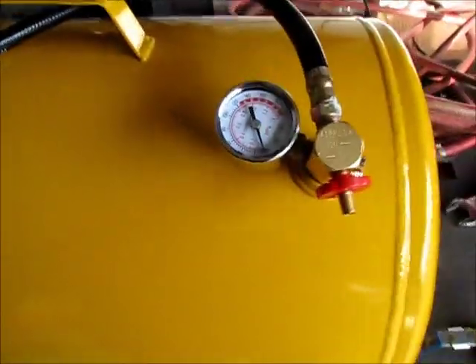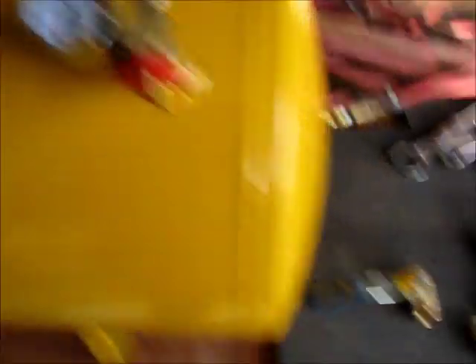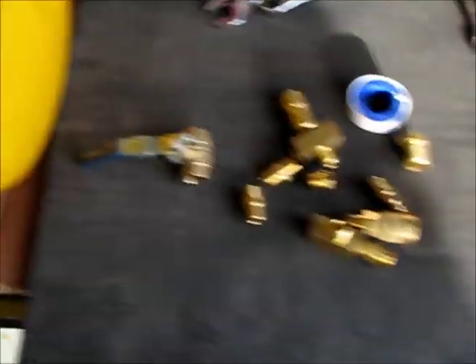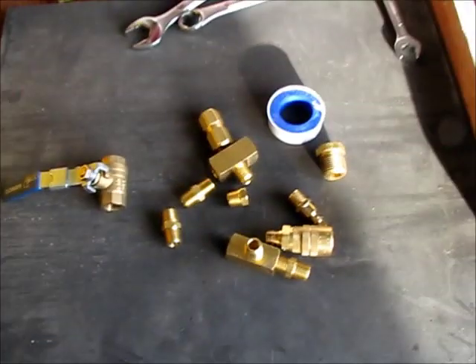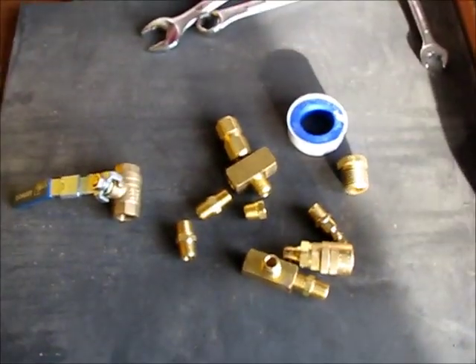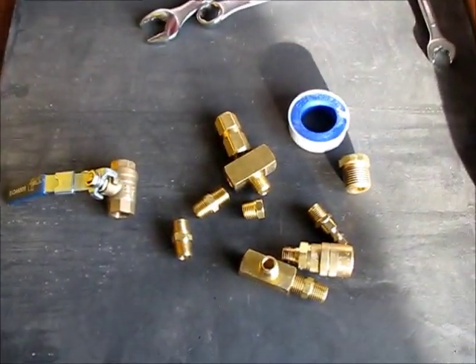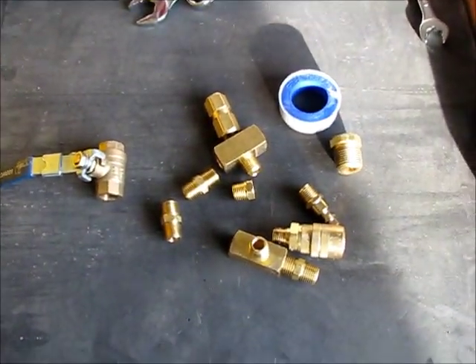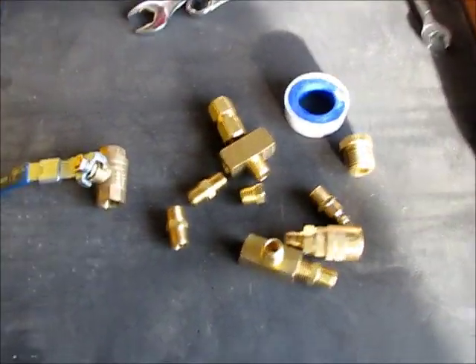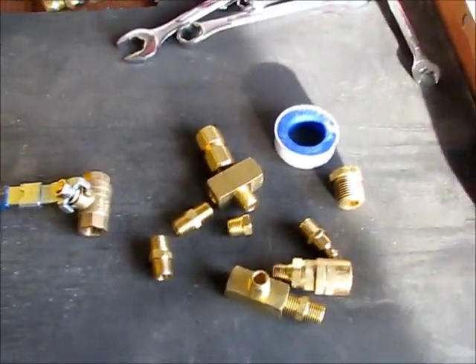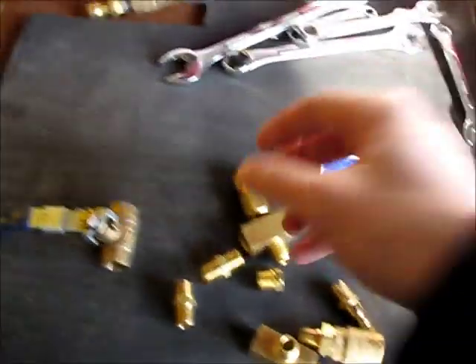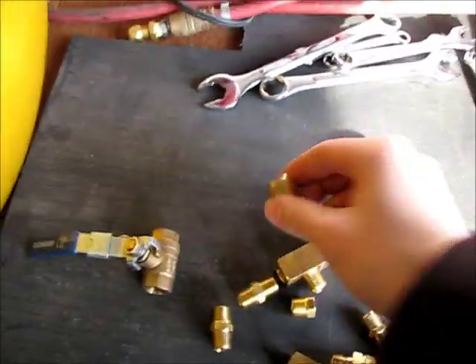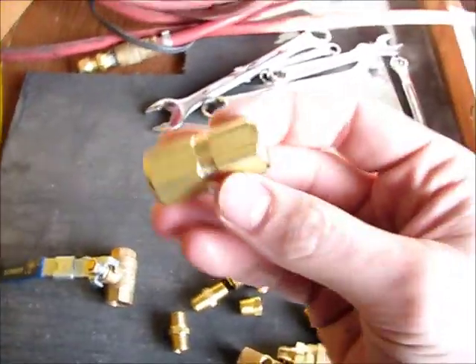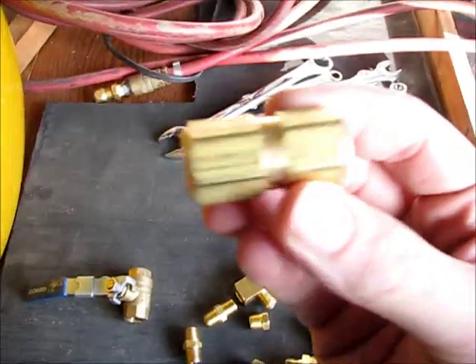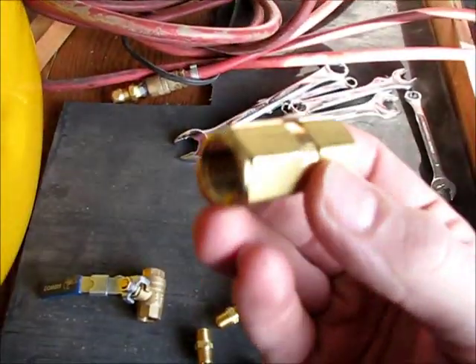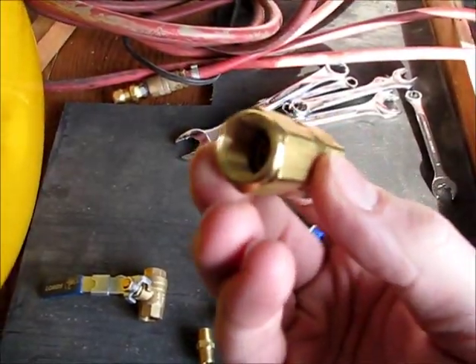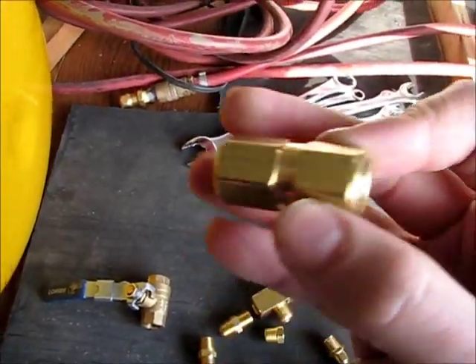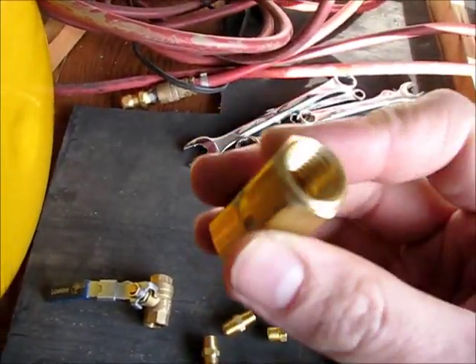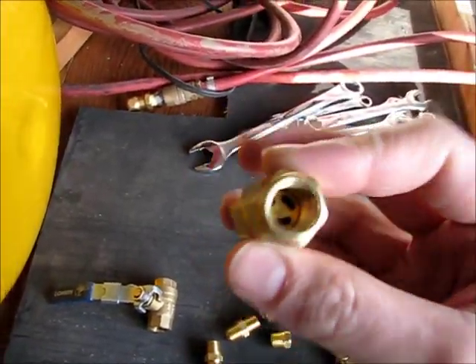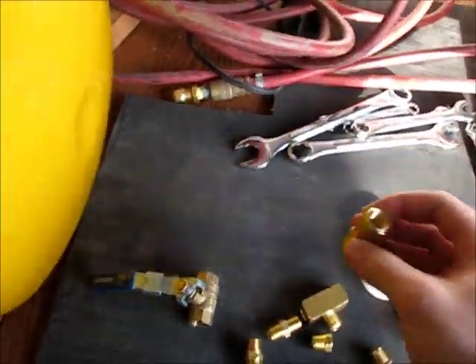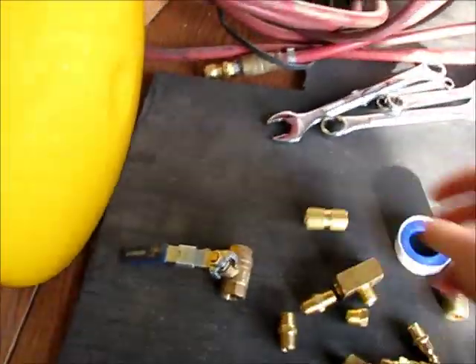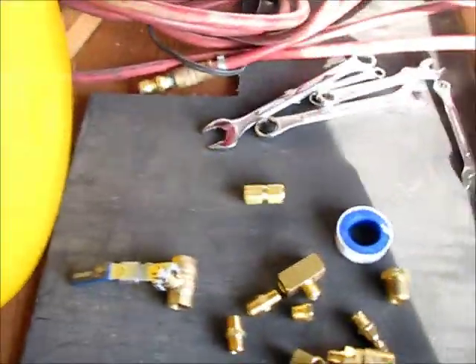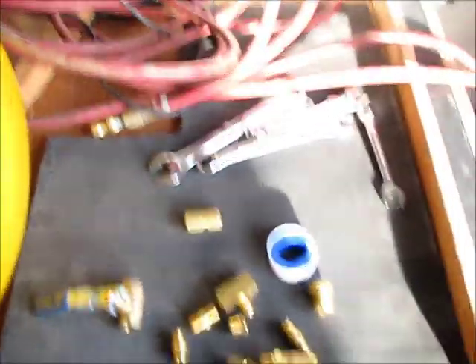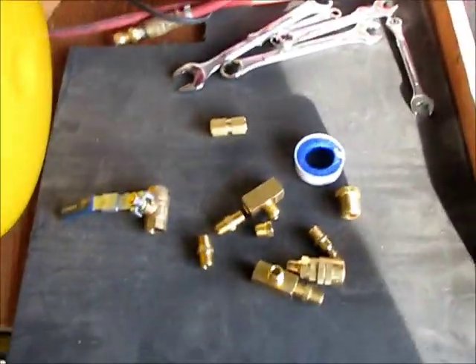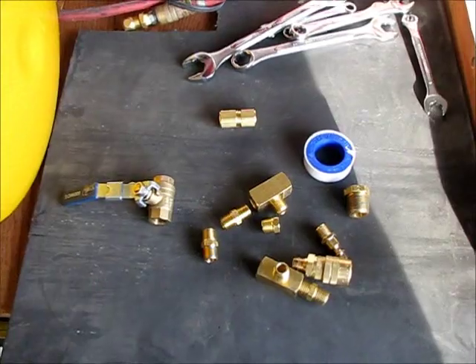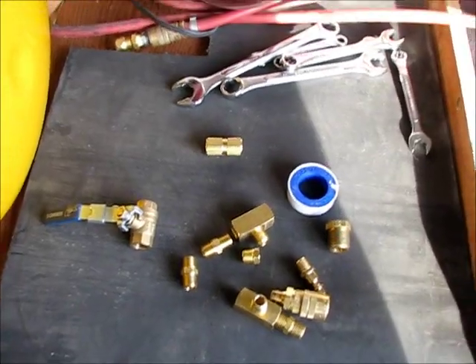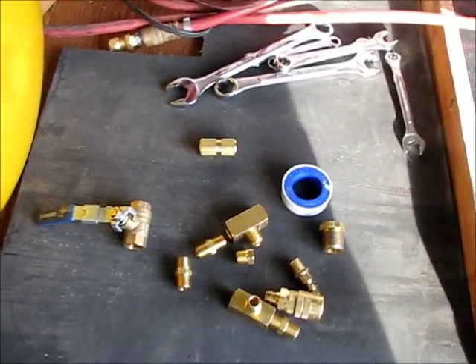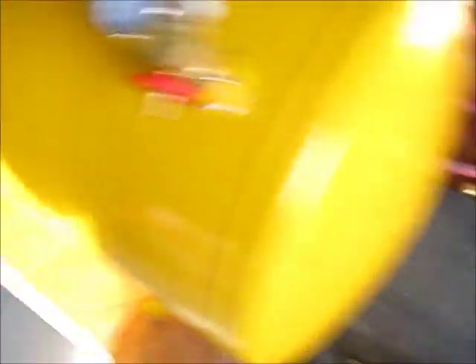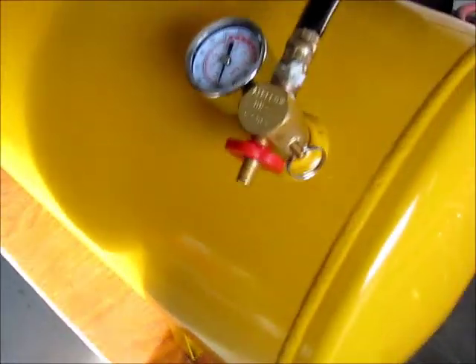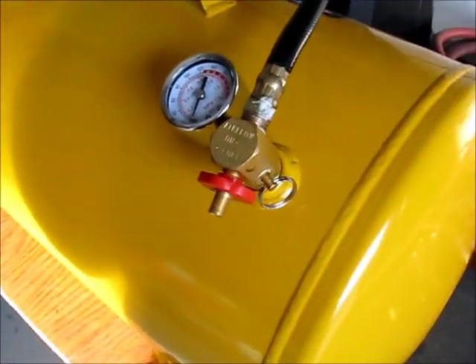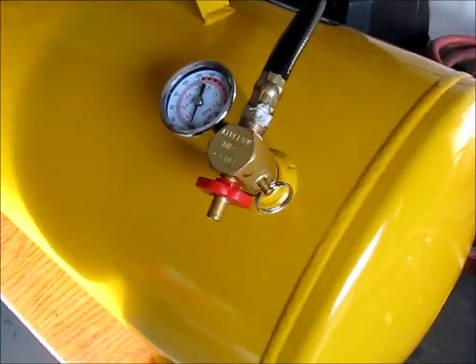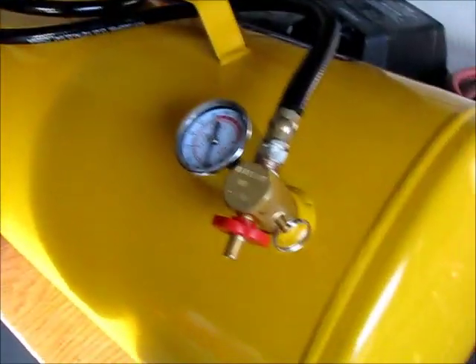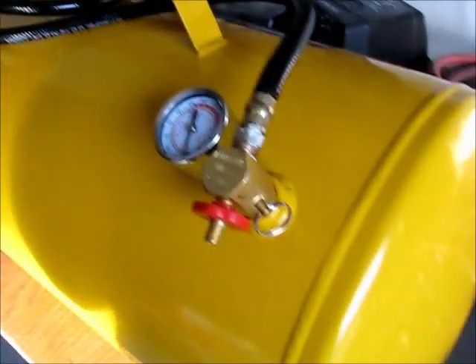So I went ahead and bought a bunch of fittings, and most specifically this check valve, which cost me something stupid like $22. I figure I'm going to make my own manifold that's better than this manifold, and we'll see how that goes.